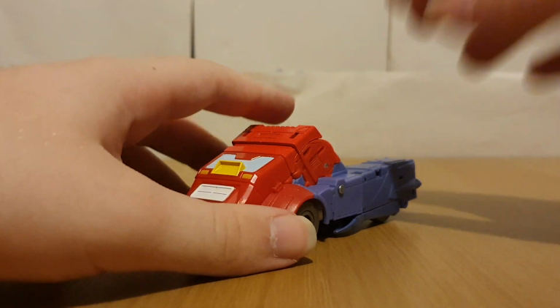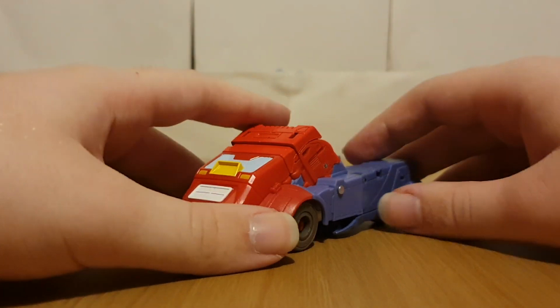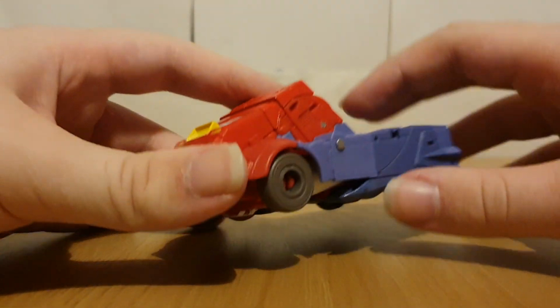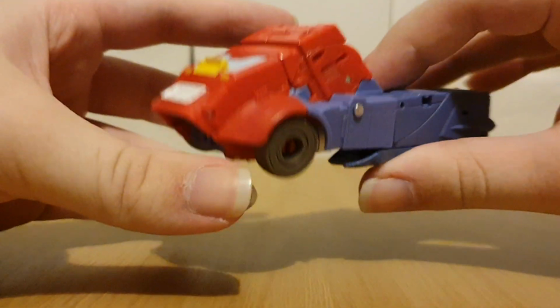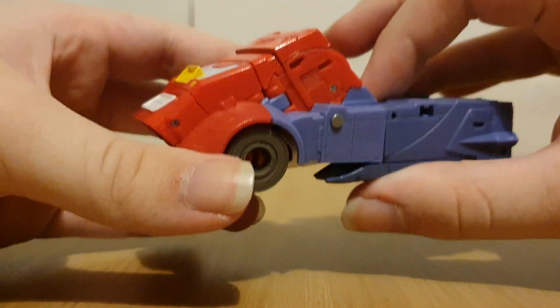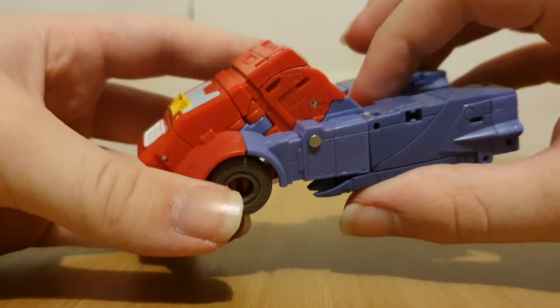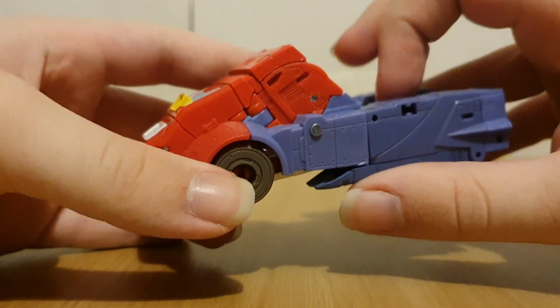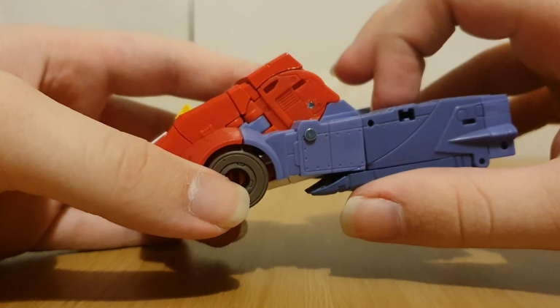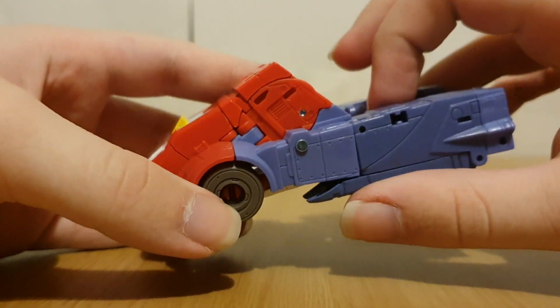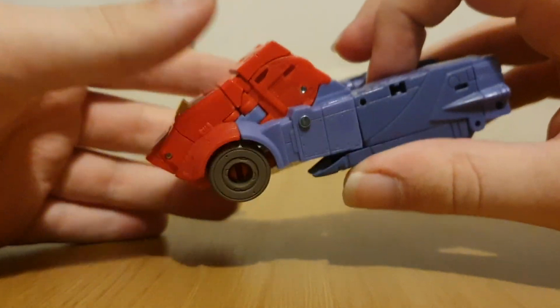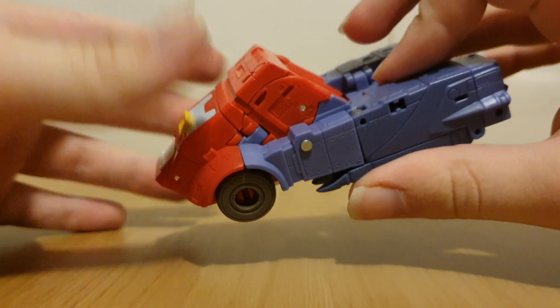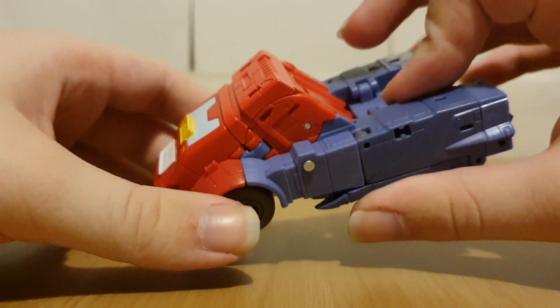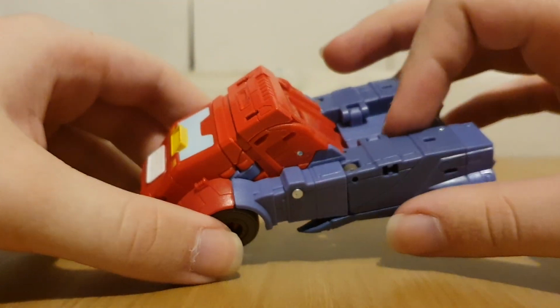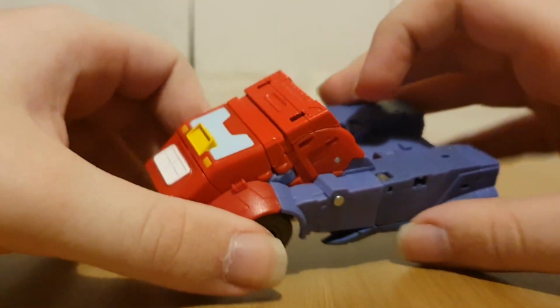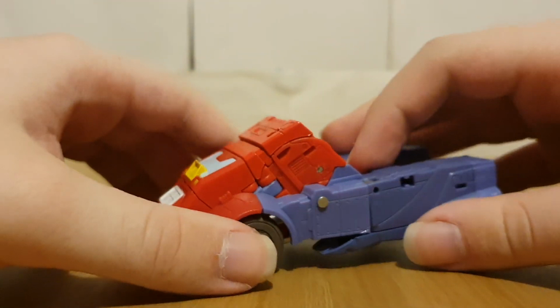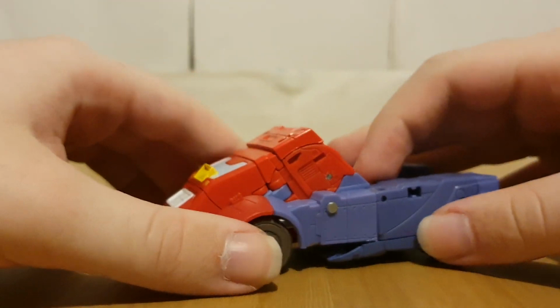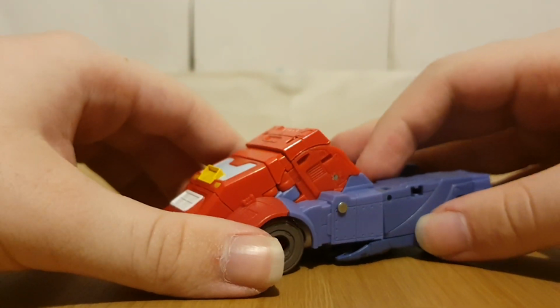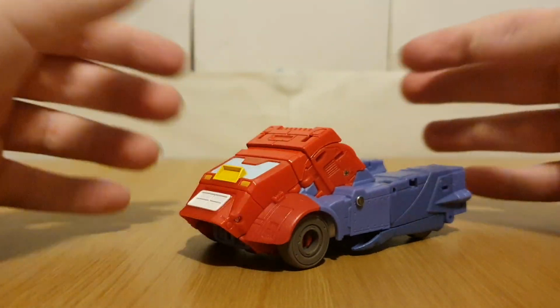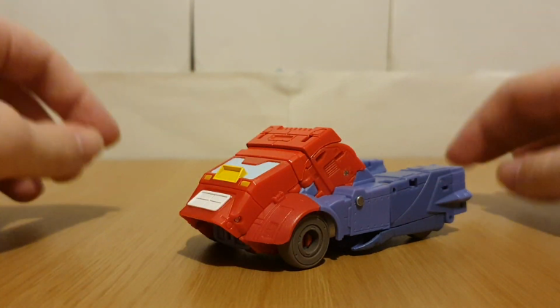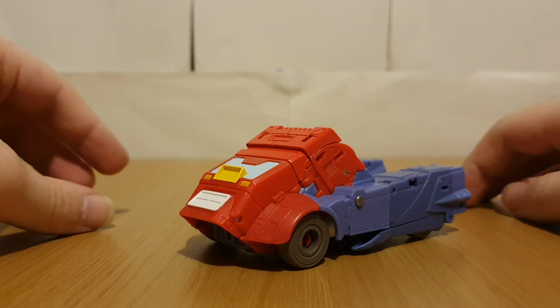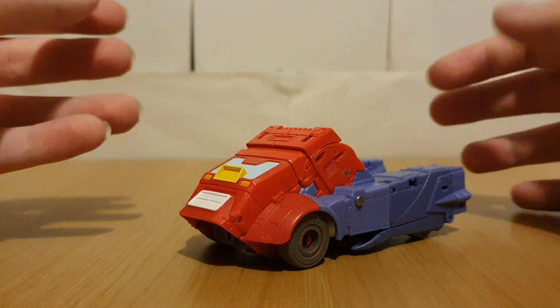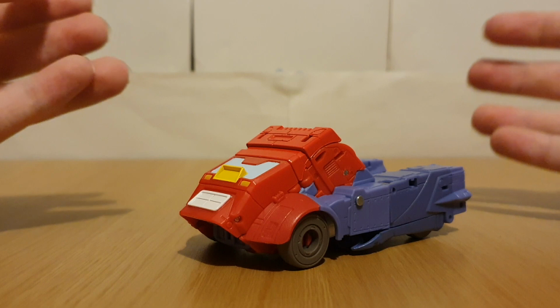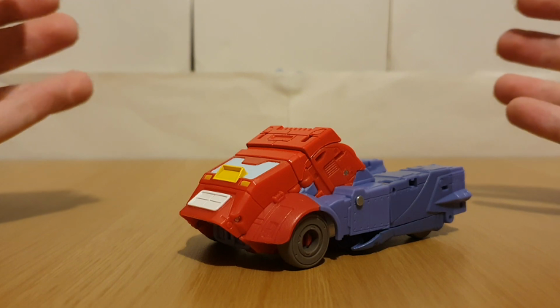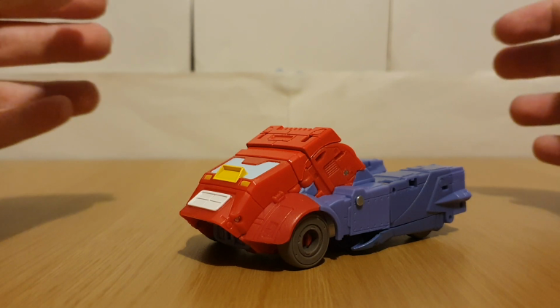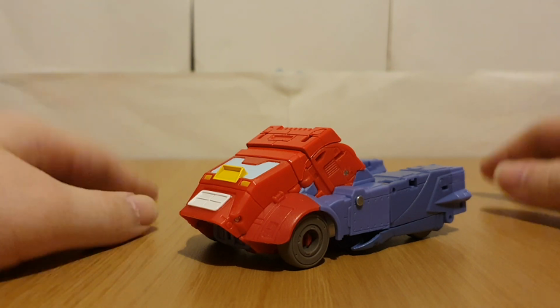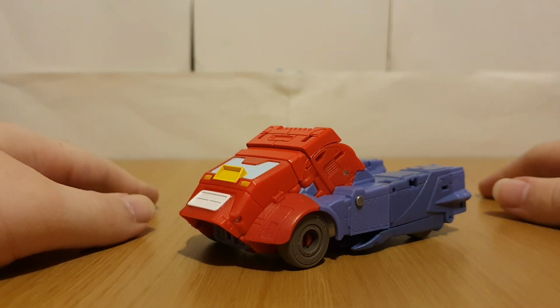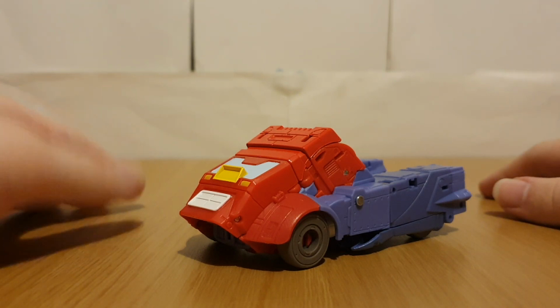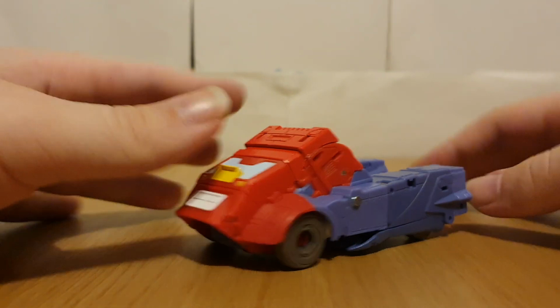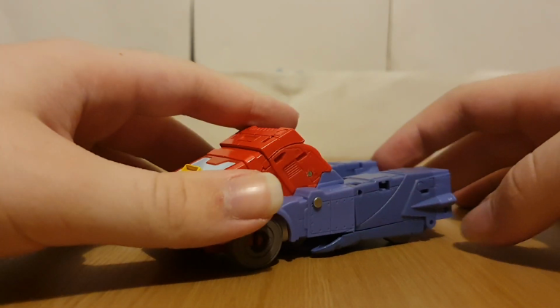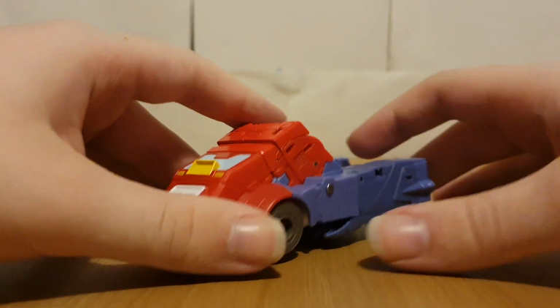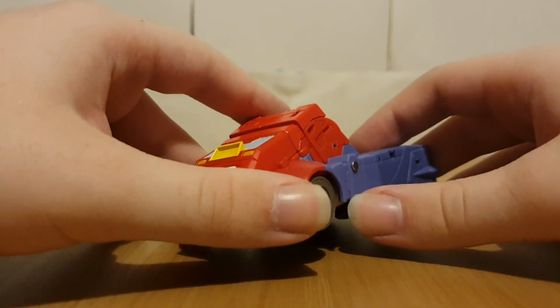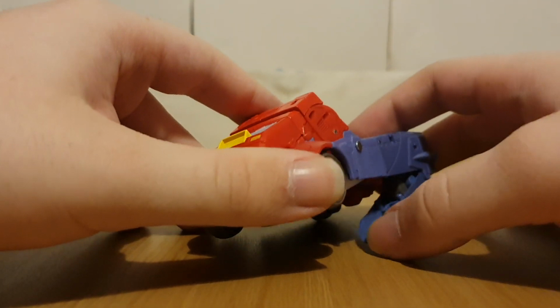Looking at this version, it's pretty much just Cup in Optimus colors. But who knows, maybe it's like Cup meant to look like Optimus — I don't know, I'm just leaning into headcanon territory here.